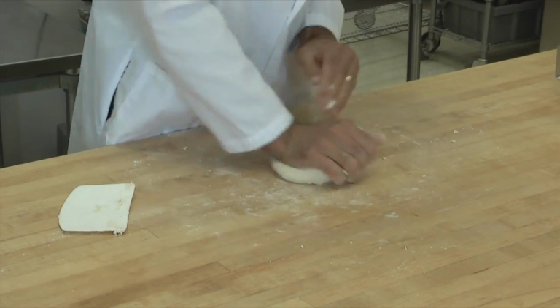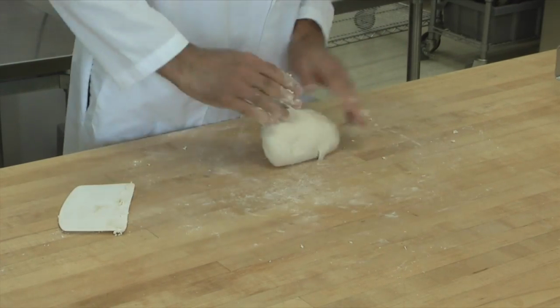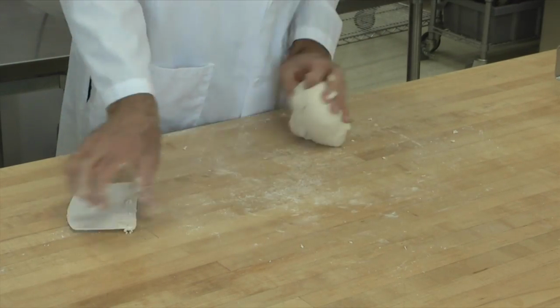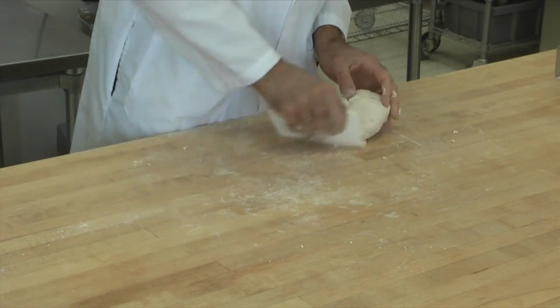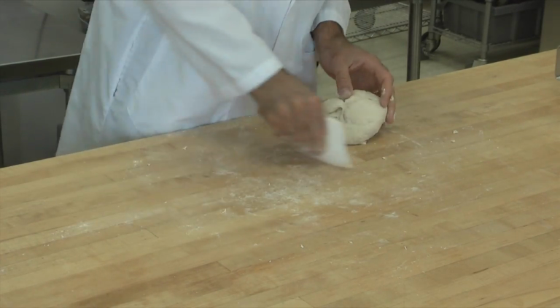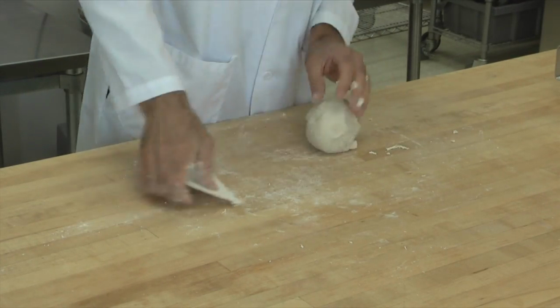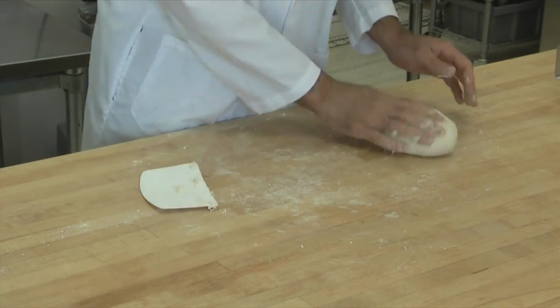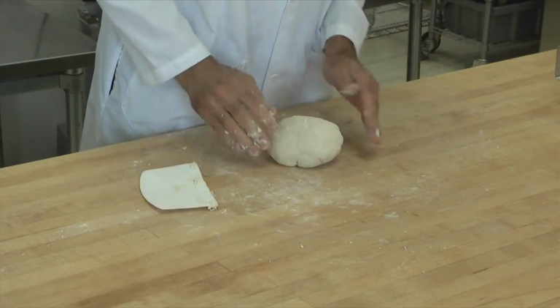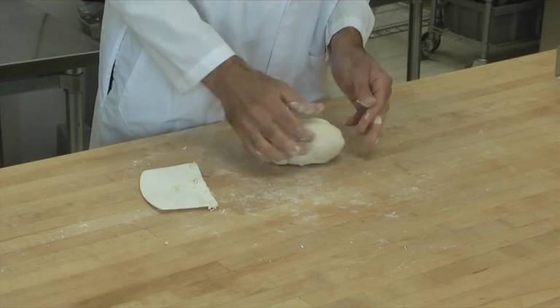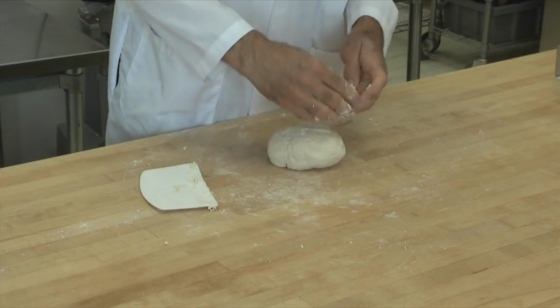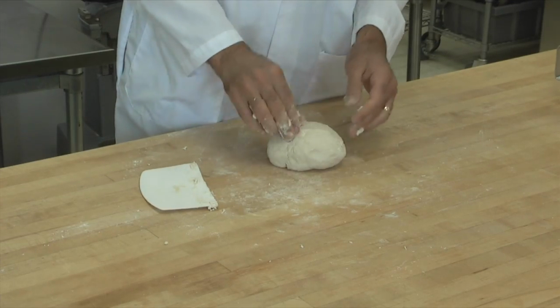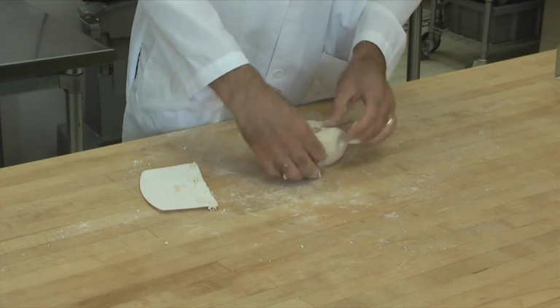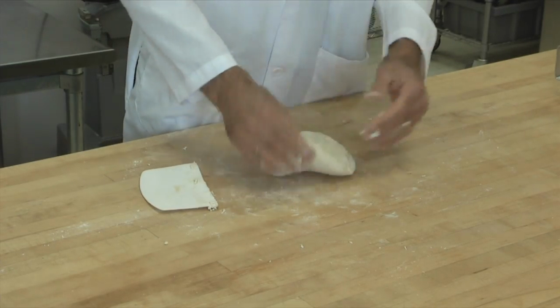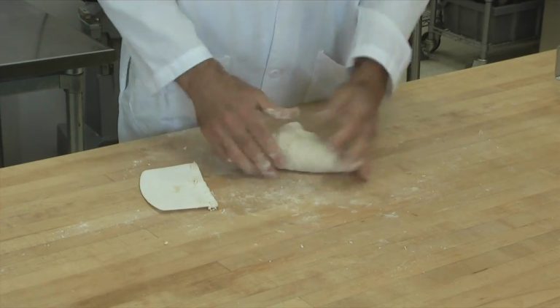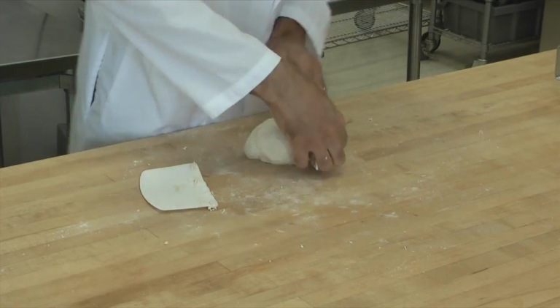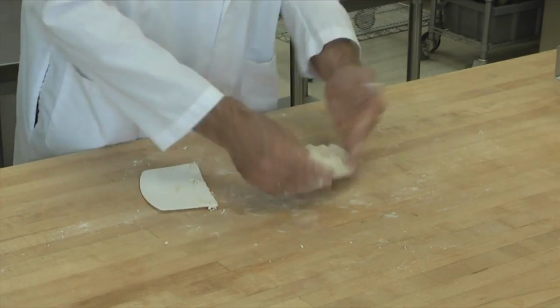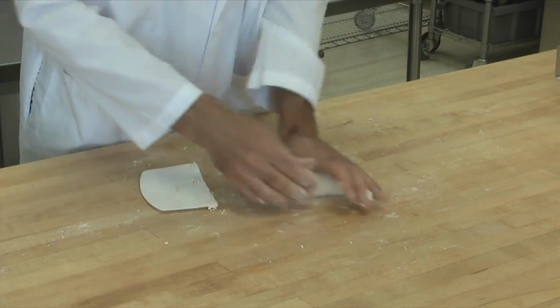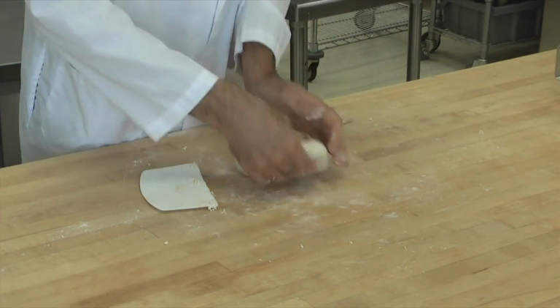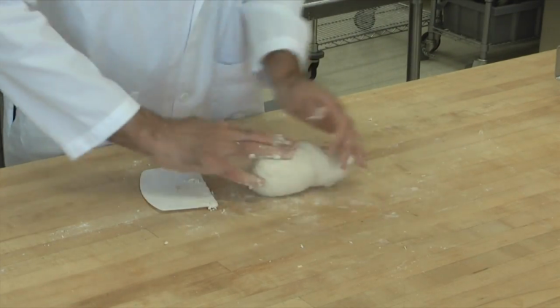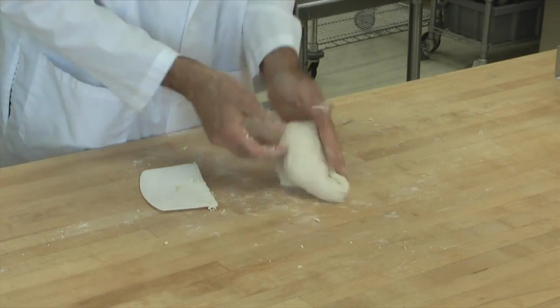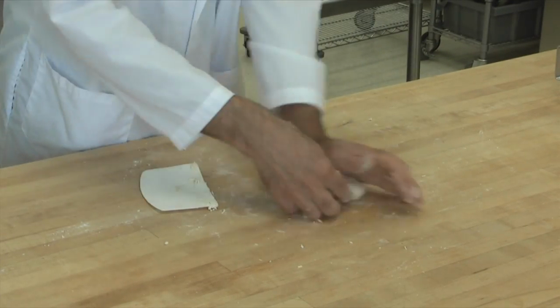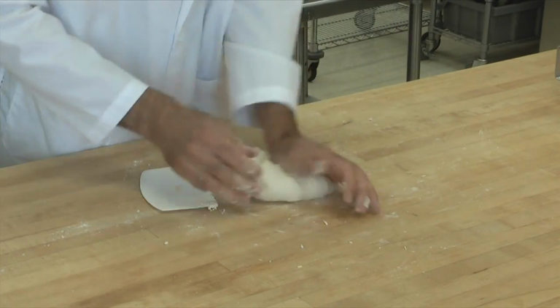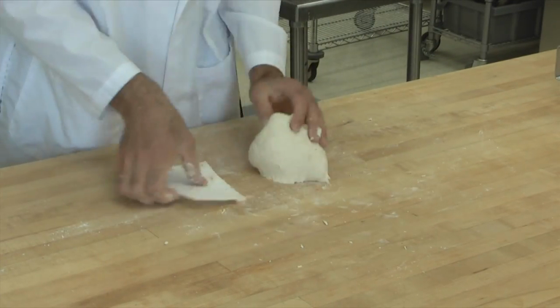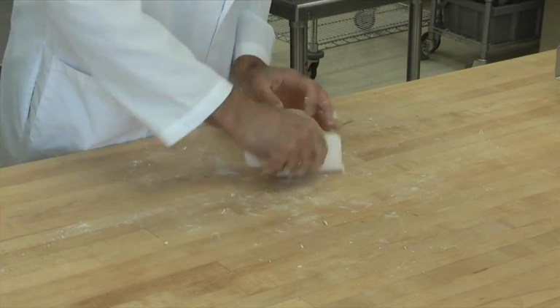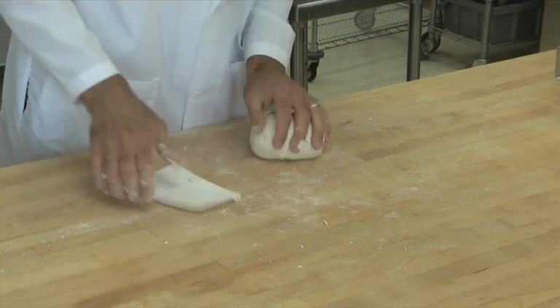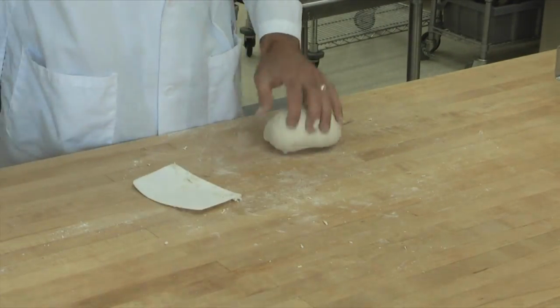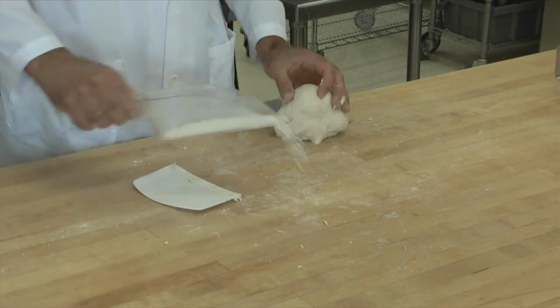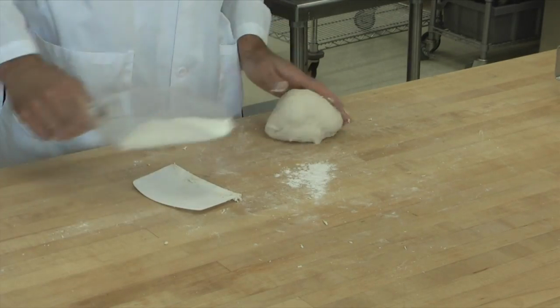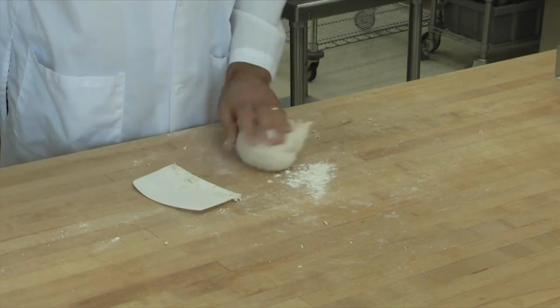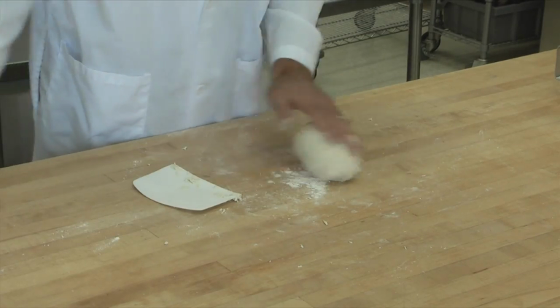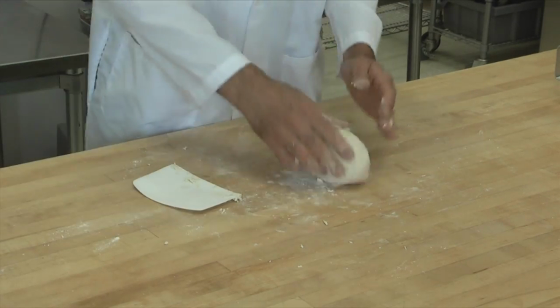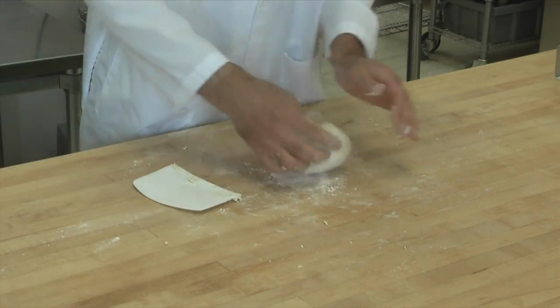You can see the dough is quite sticky. That's good, but we want to just be able to work with it, so if it's still too sticky, we've got to keep adding a little flour.